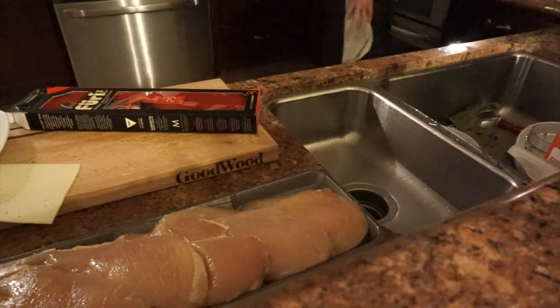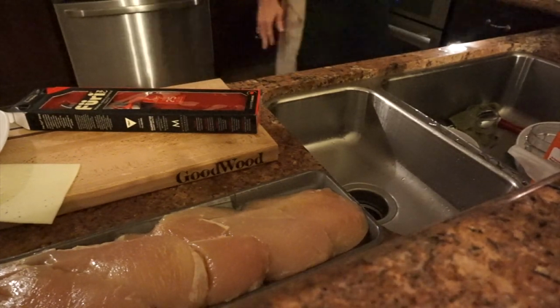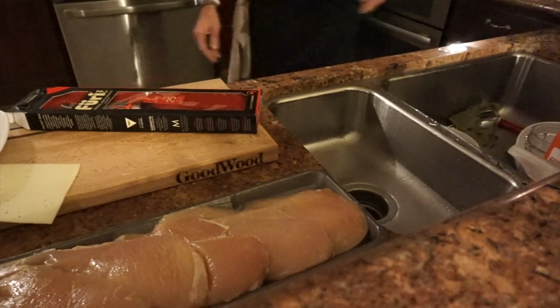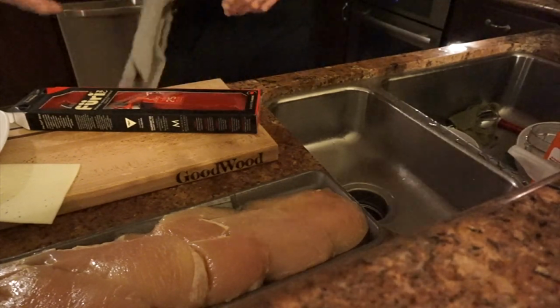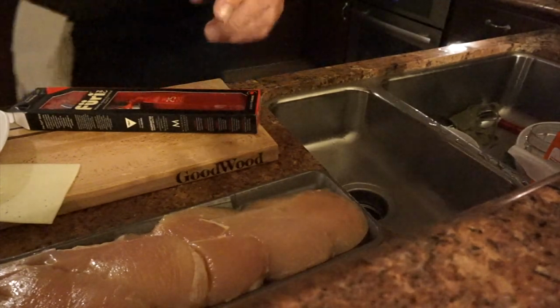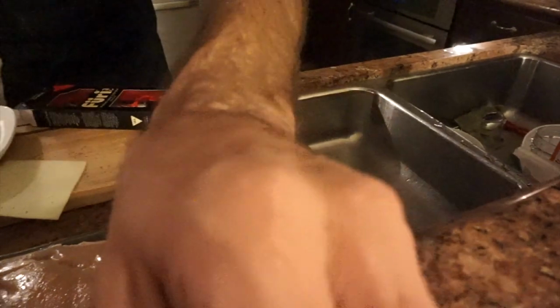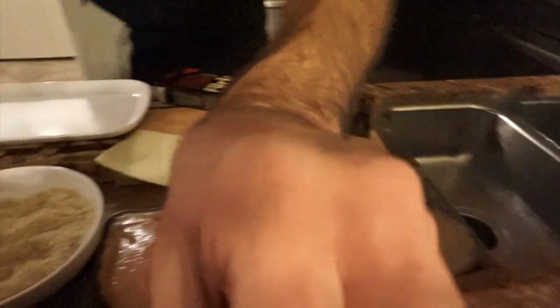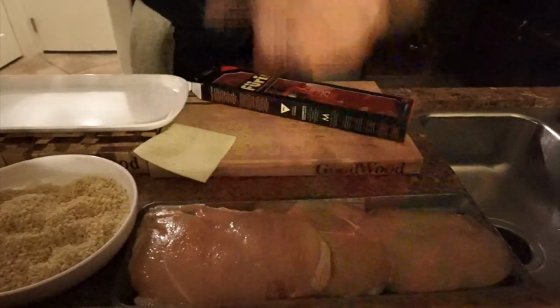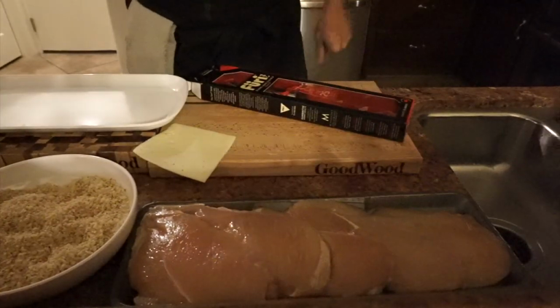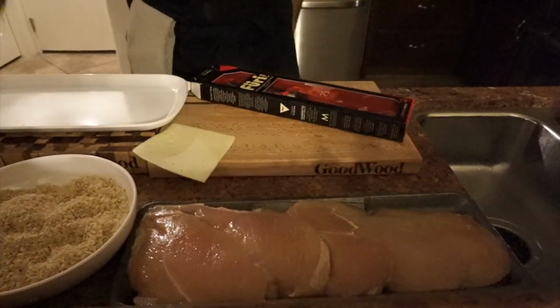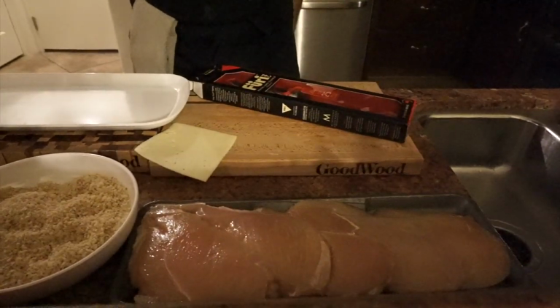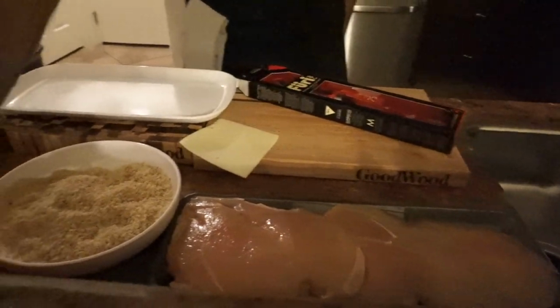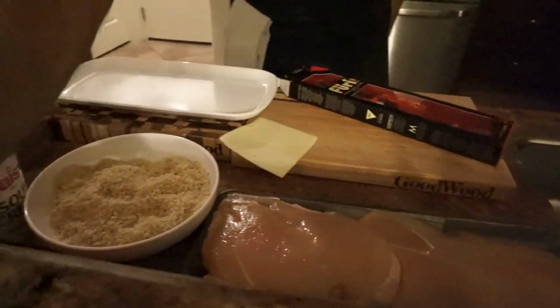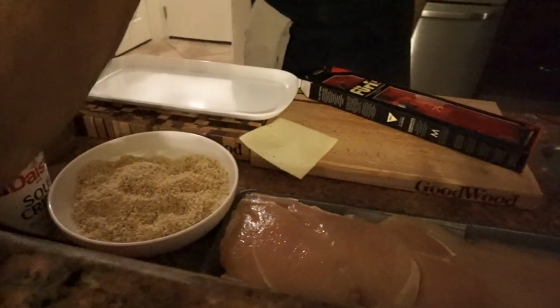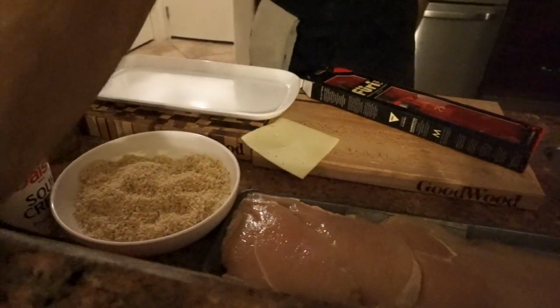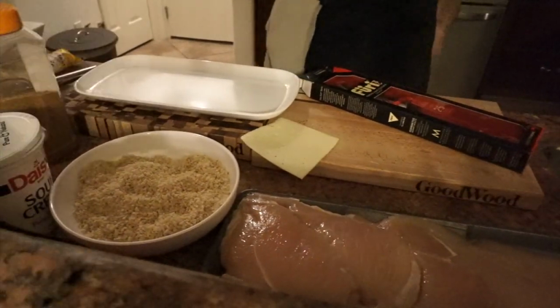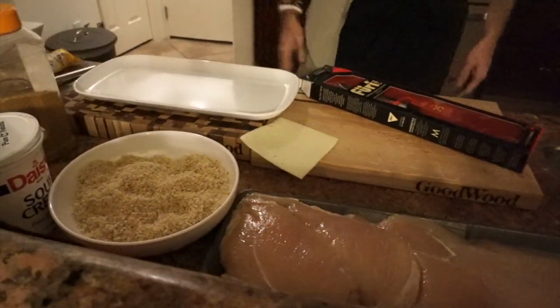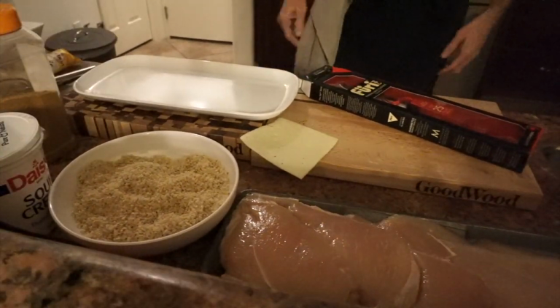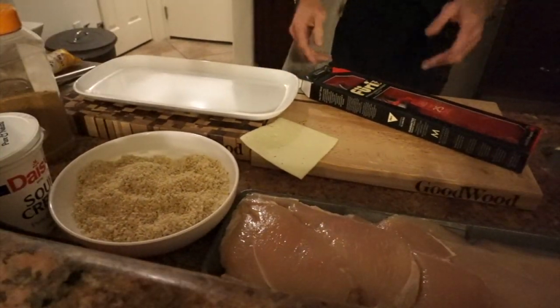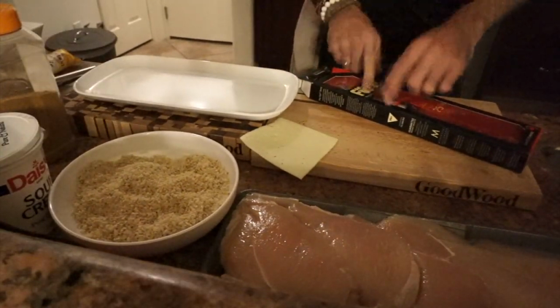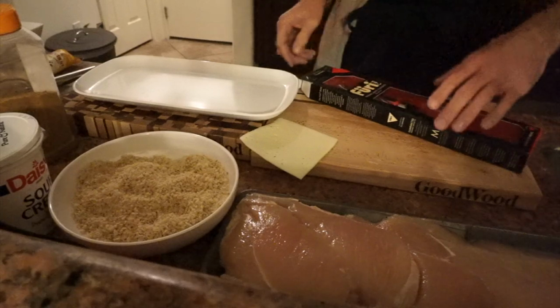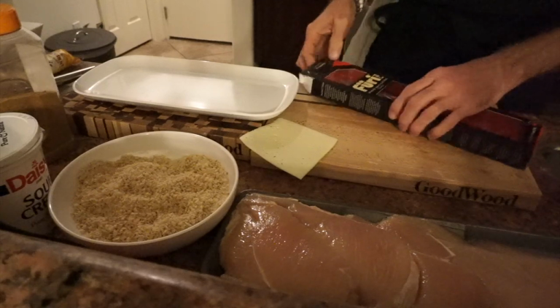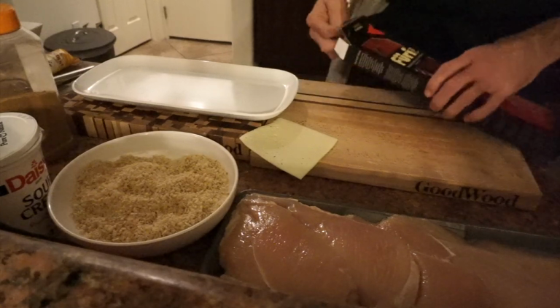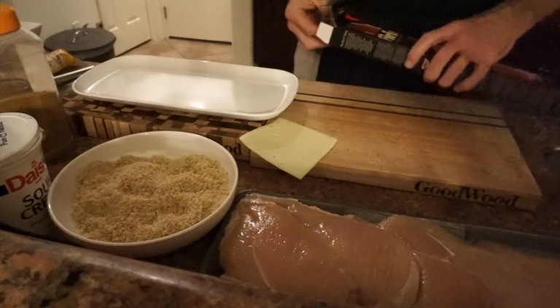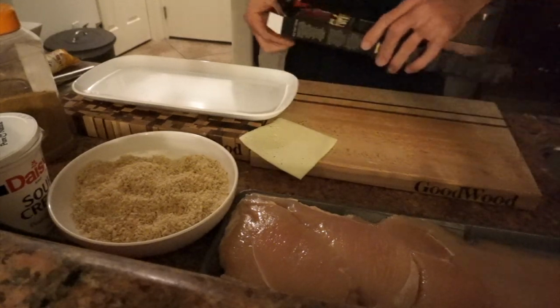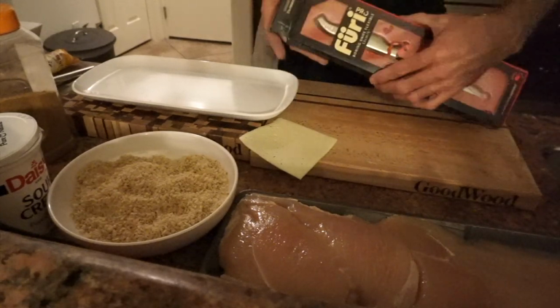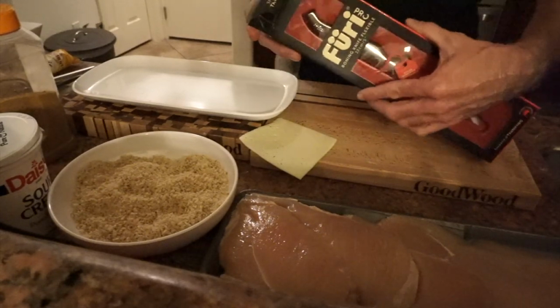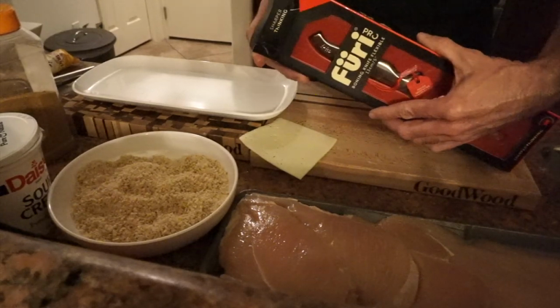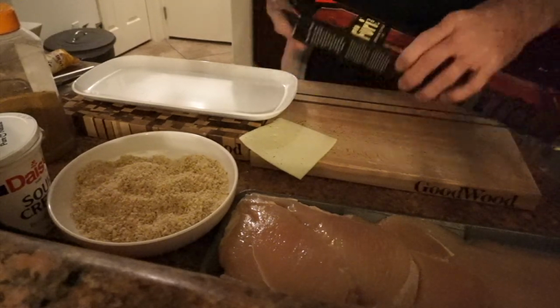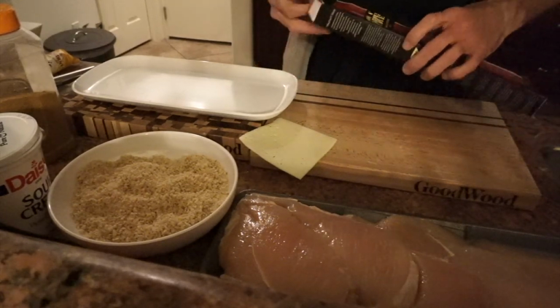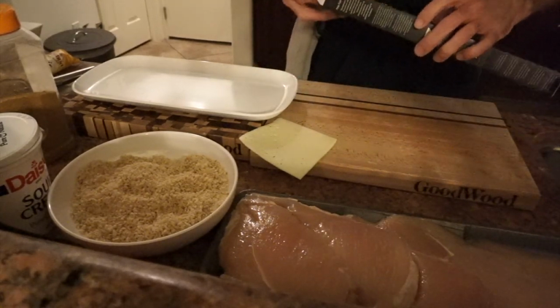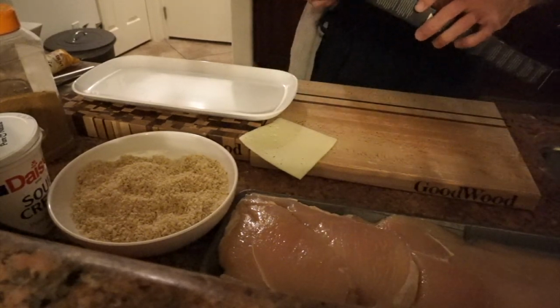Just let them sit. This is where the magic happens. We're gonna do Chicken Cordon Bleu. I'm gonna use my boning knife — my new boning knife that I just got in.